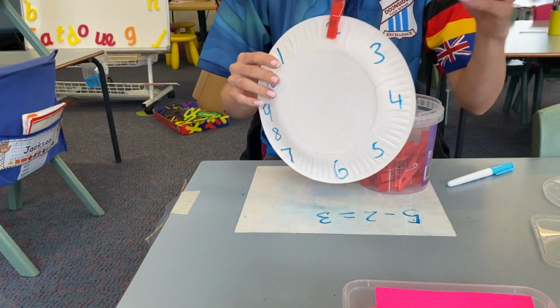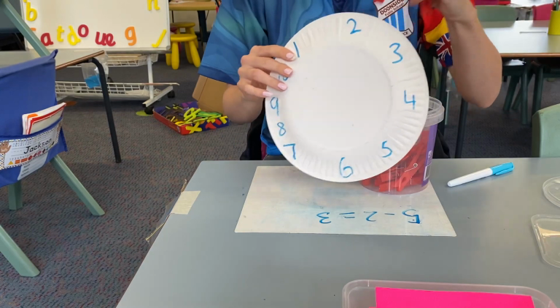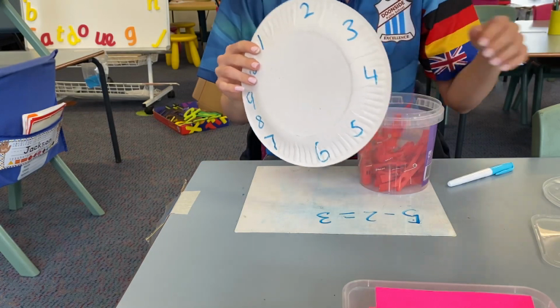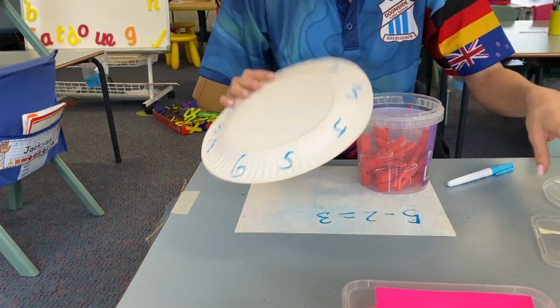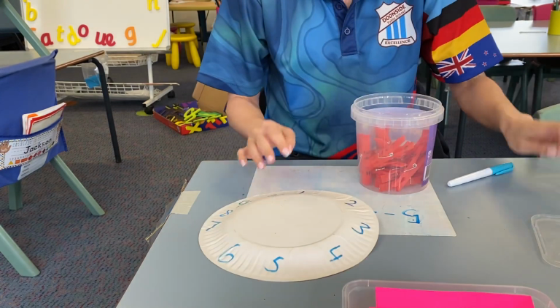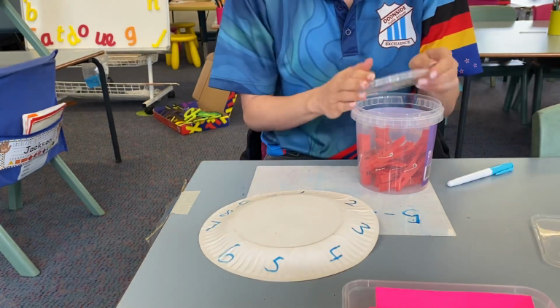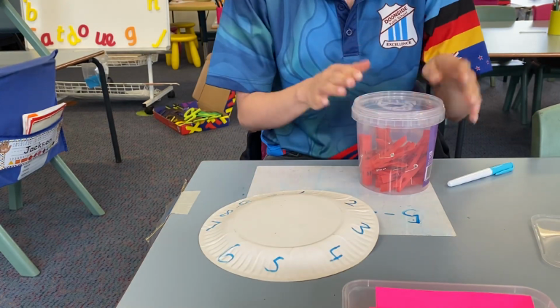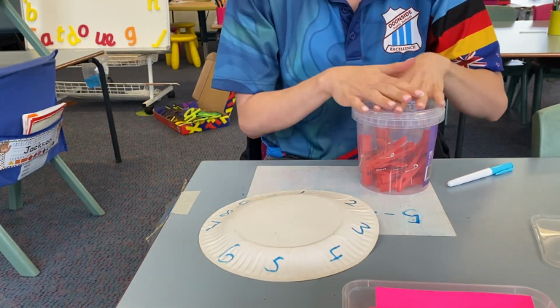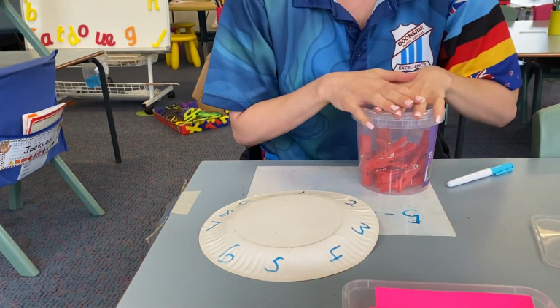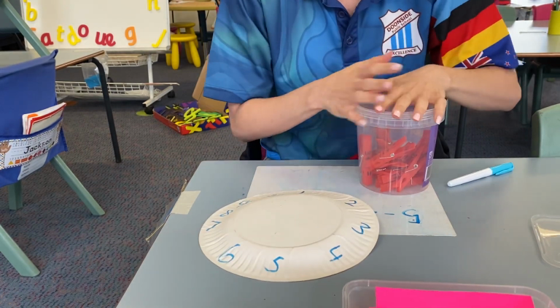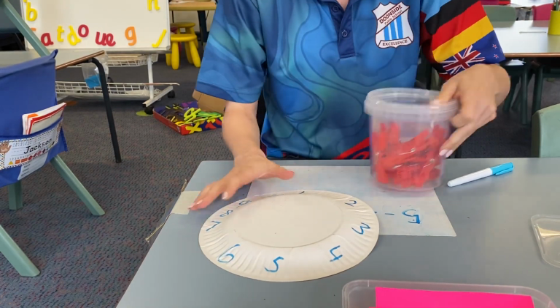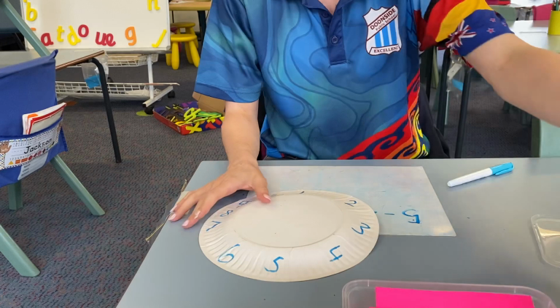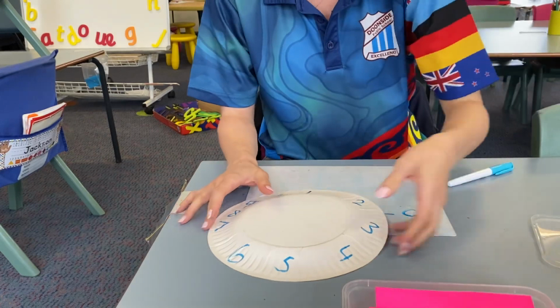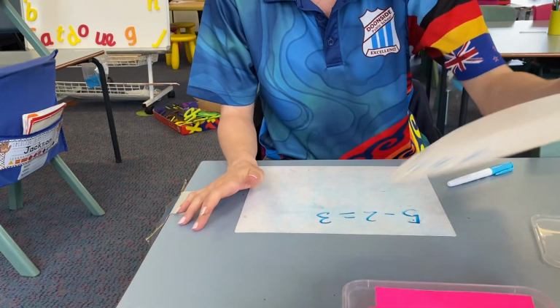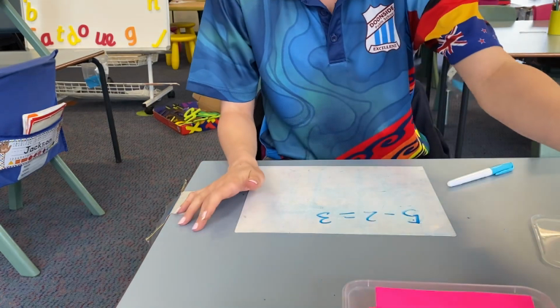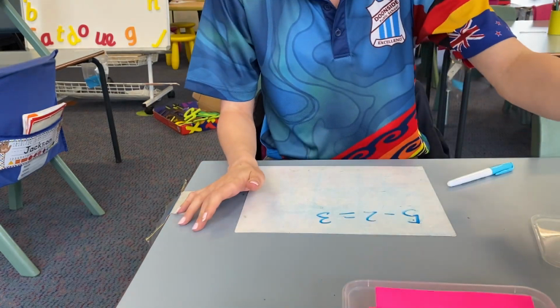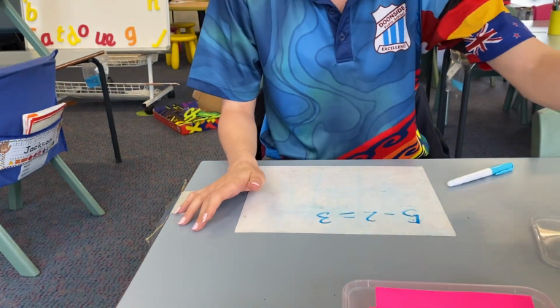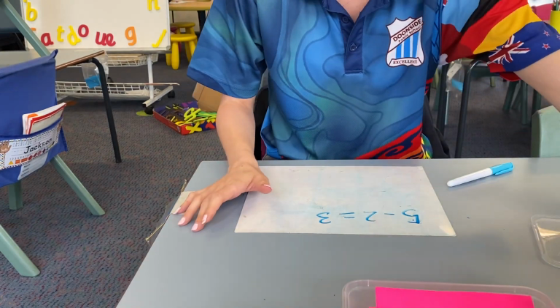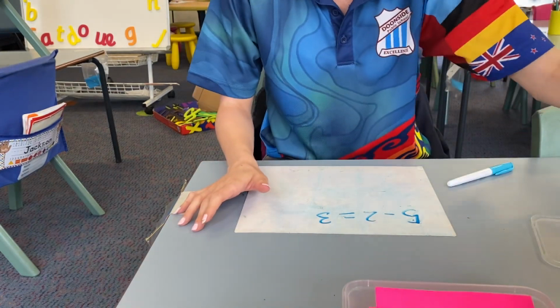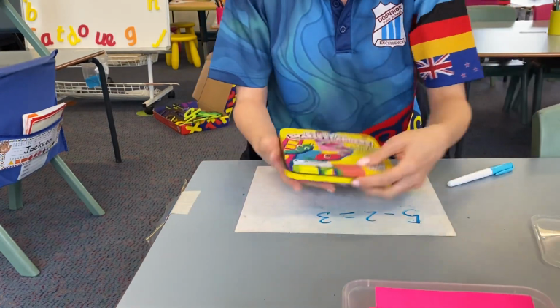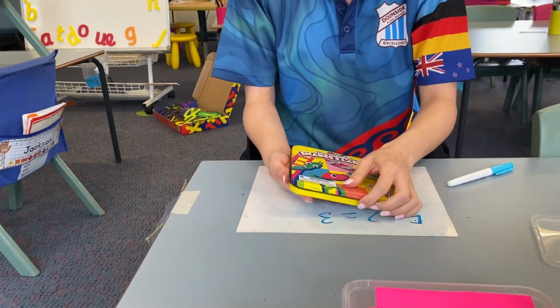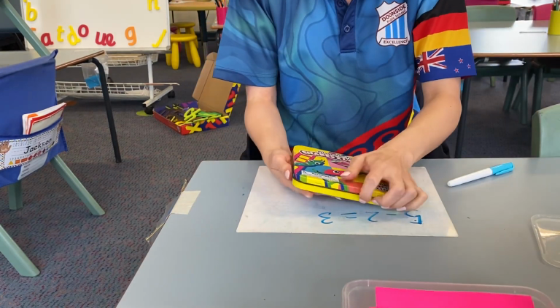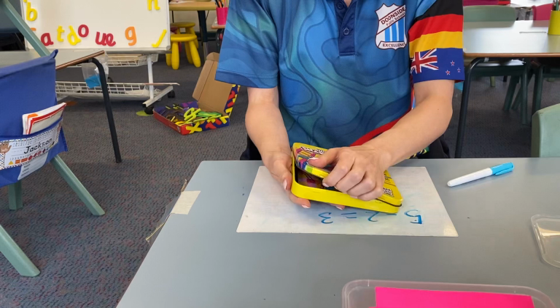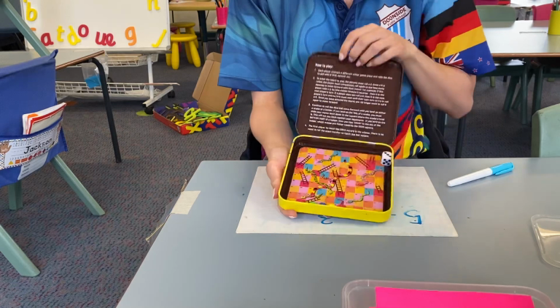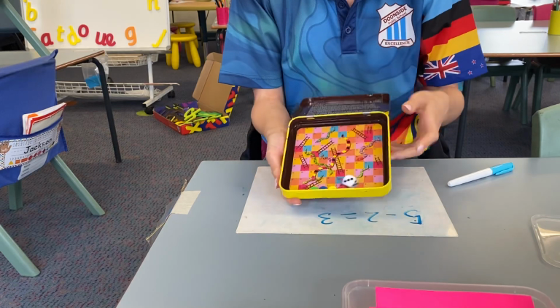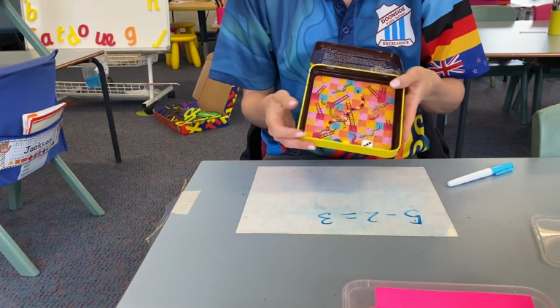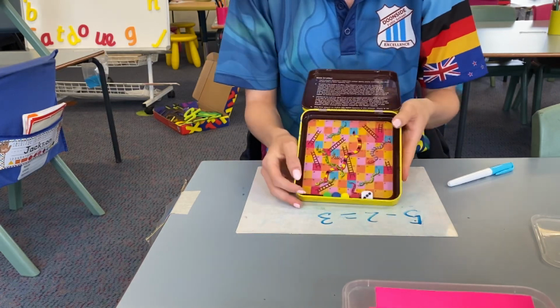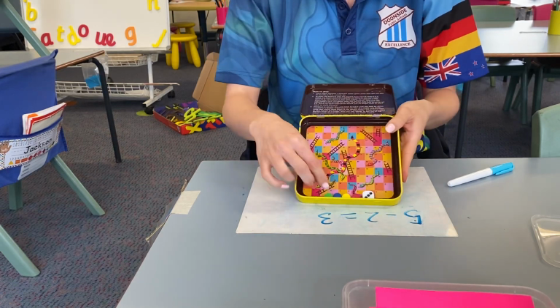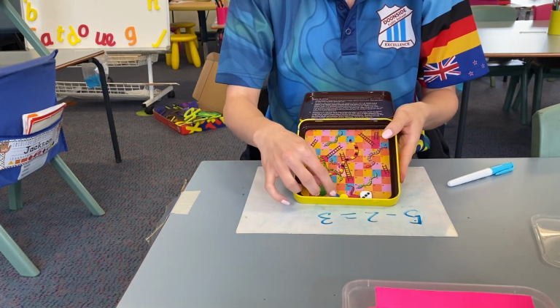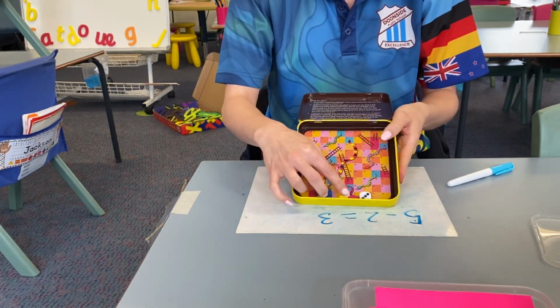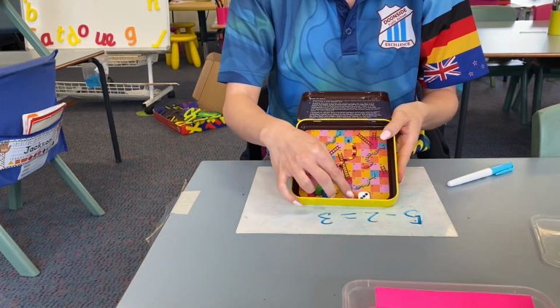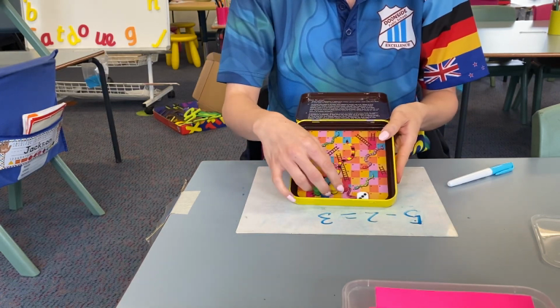So you could do that. And to extend that, I would put division or multiplication on there for older children. Another great activity is snakes and ladders — this is just from Kmart.